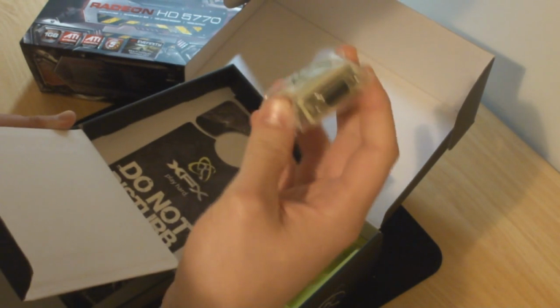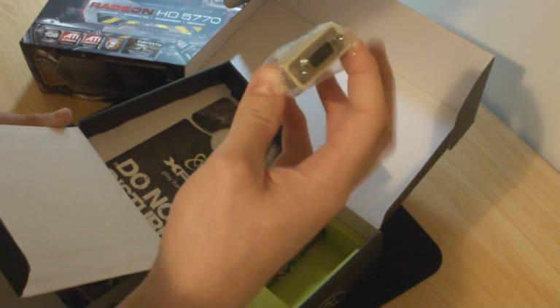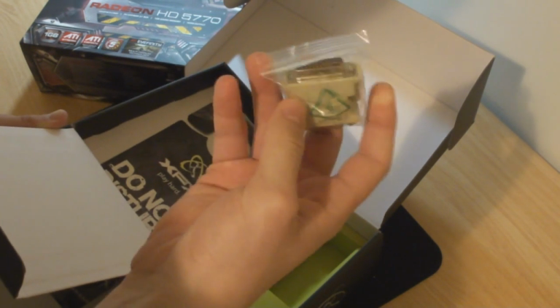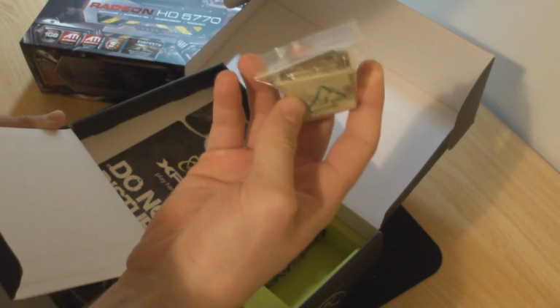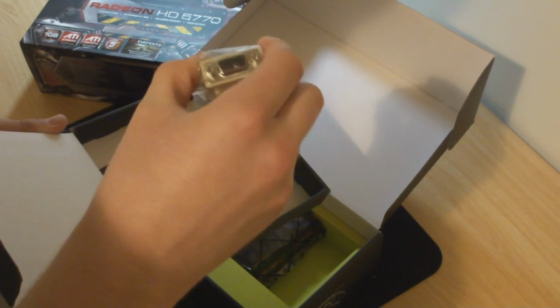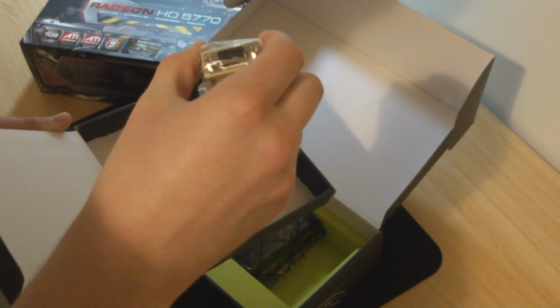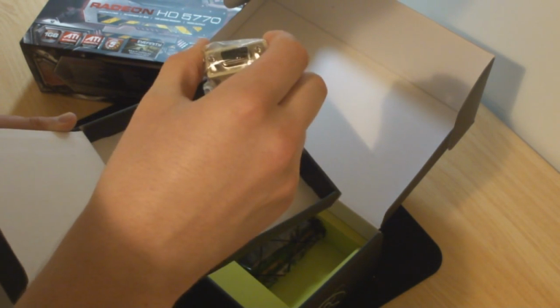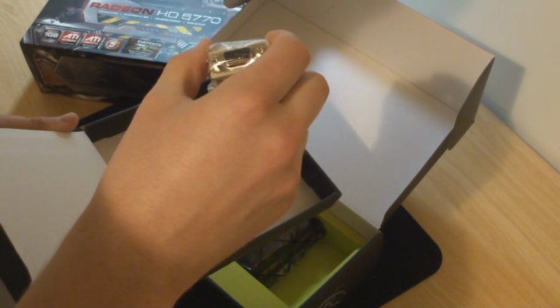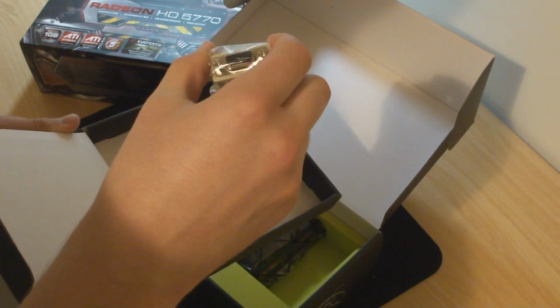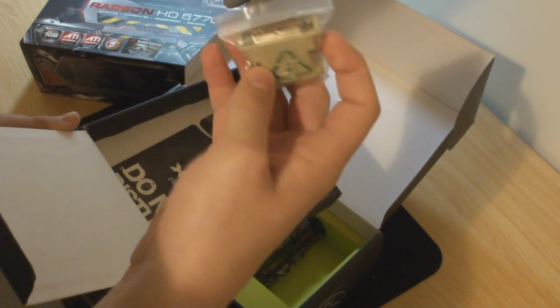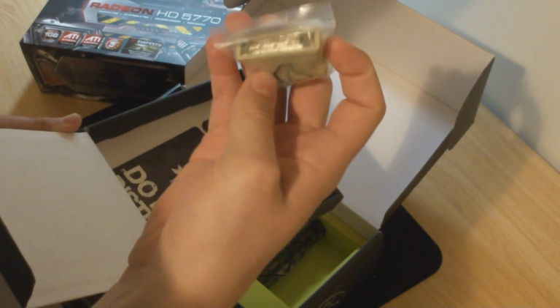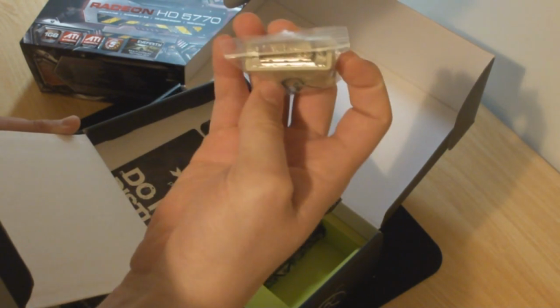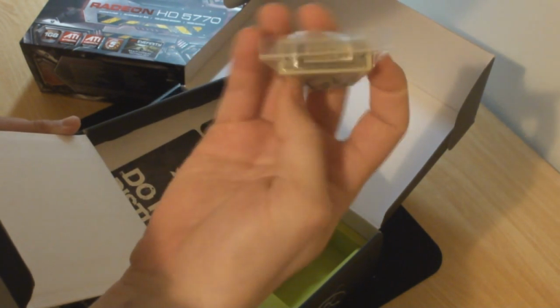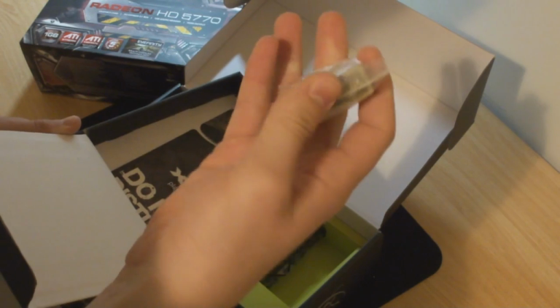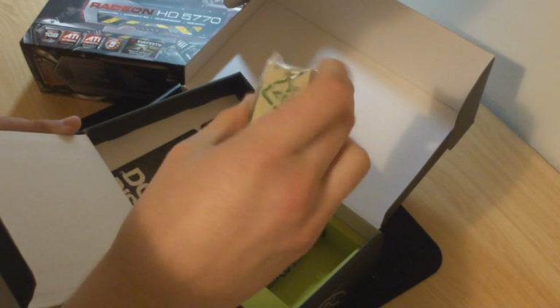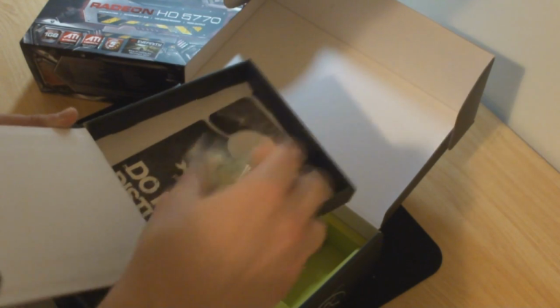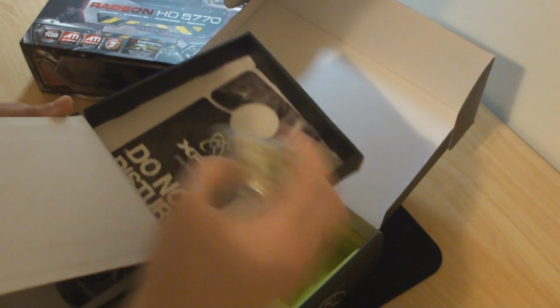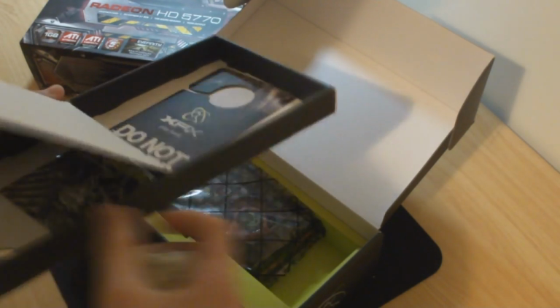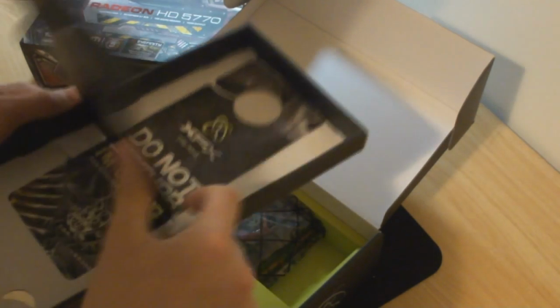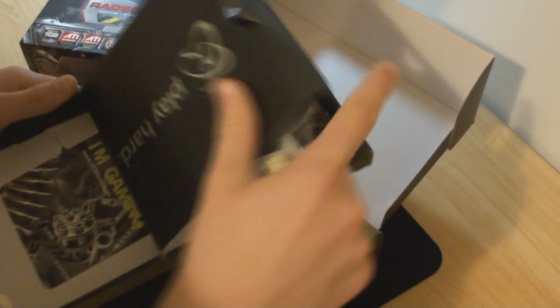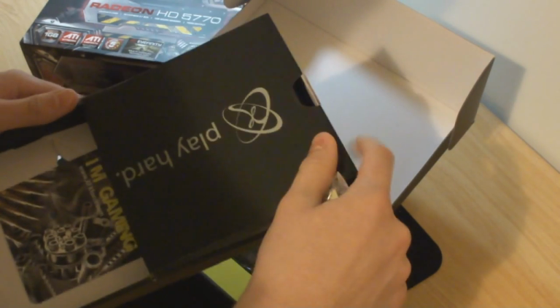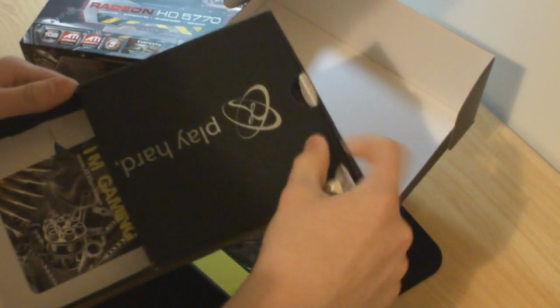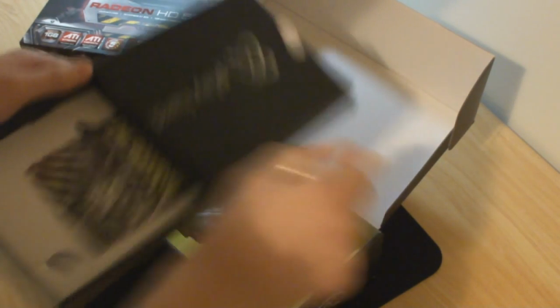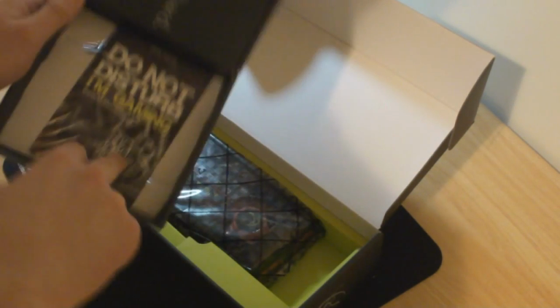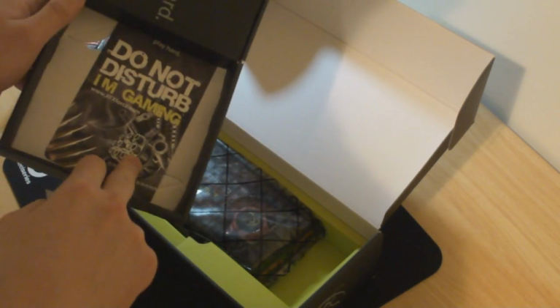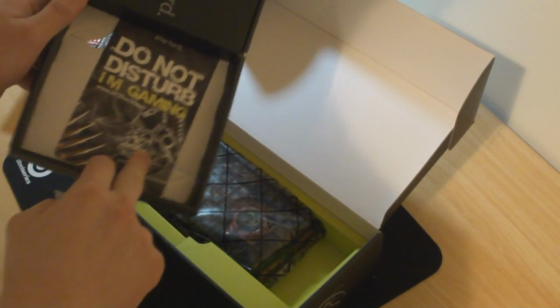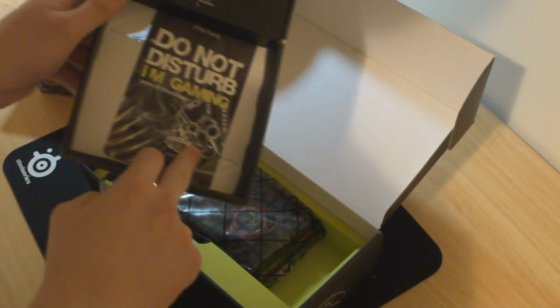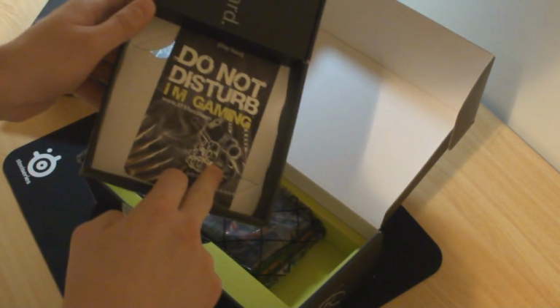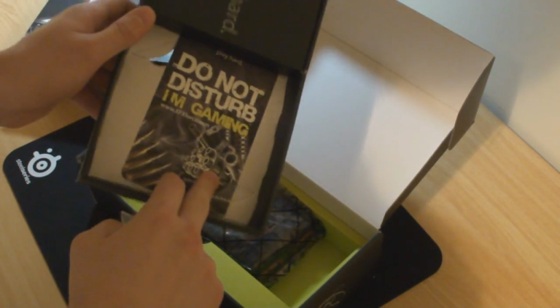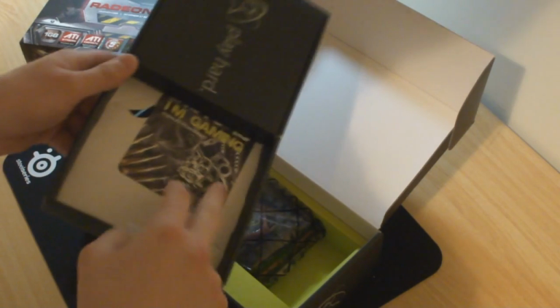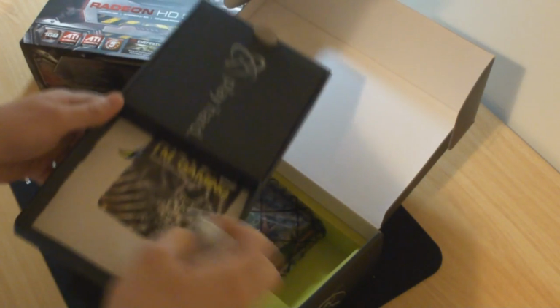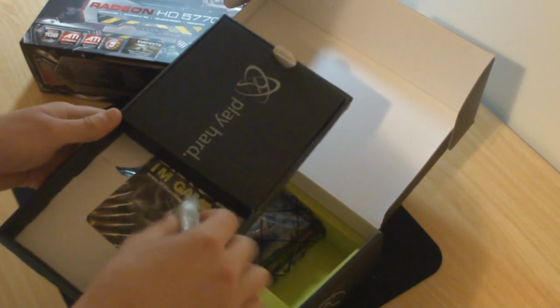And you get a DVI to VGA adapter. You also get a 'do not disturb, I'm gaming' card.